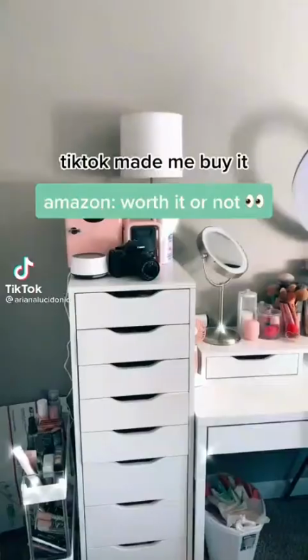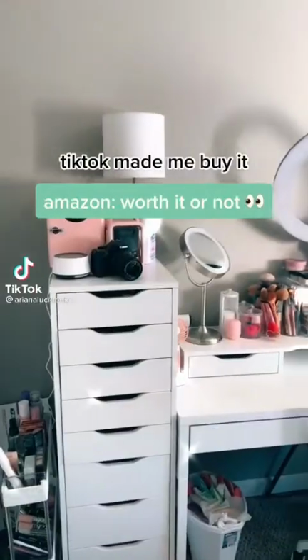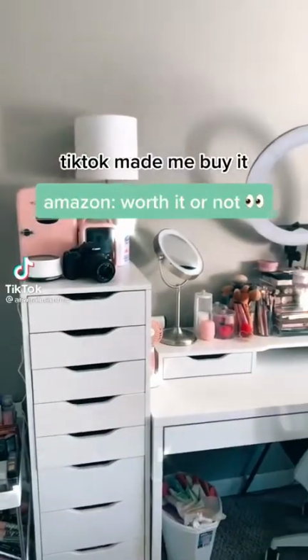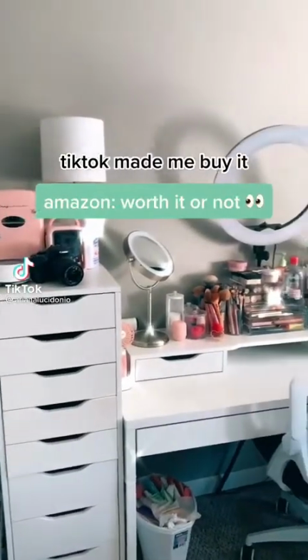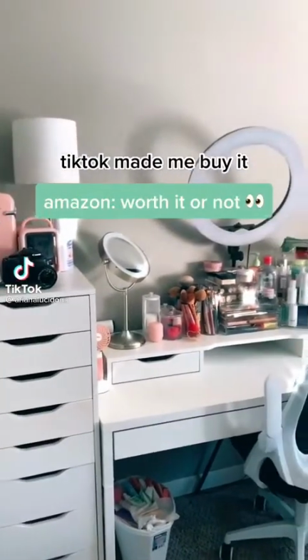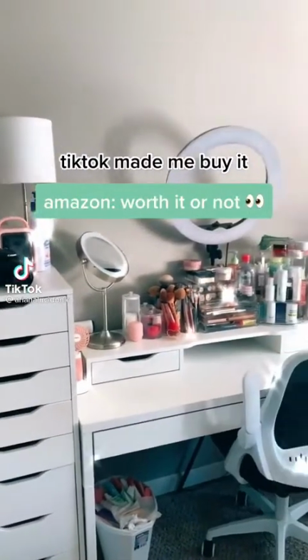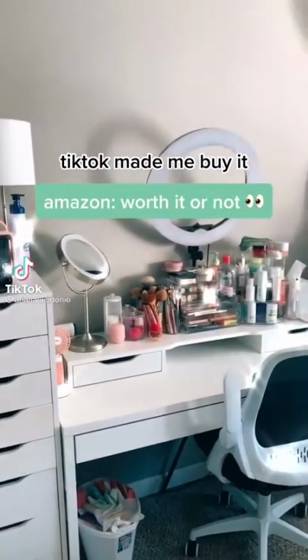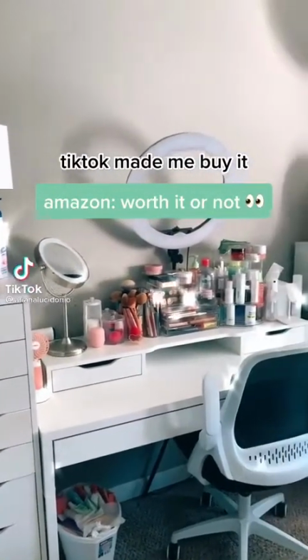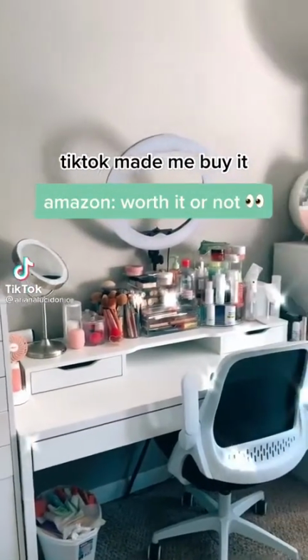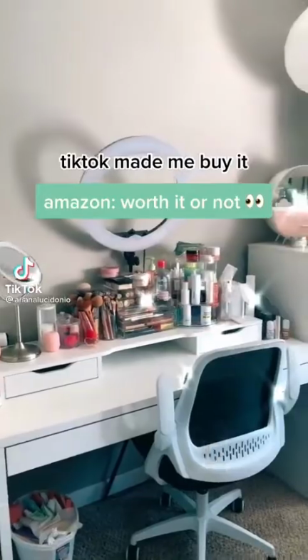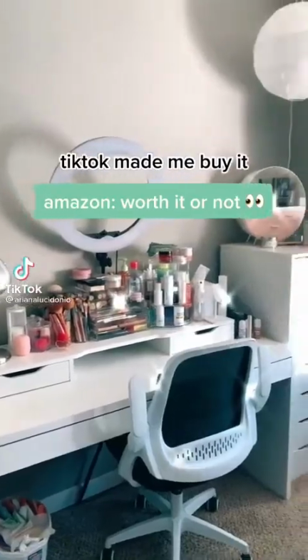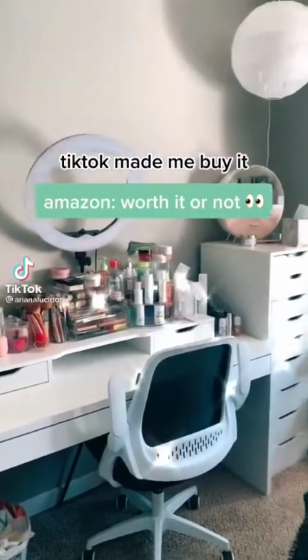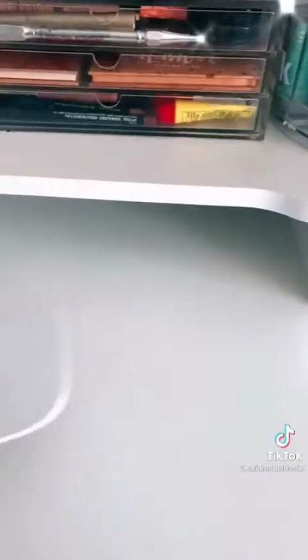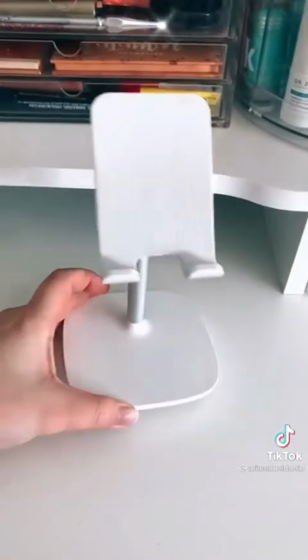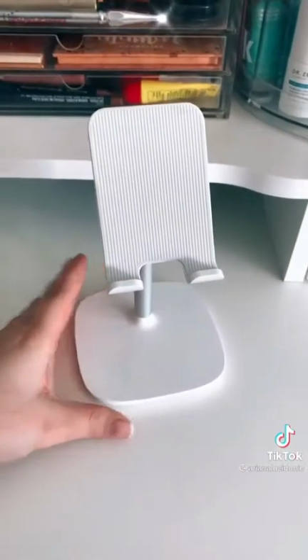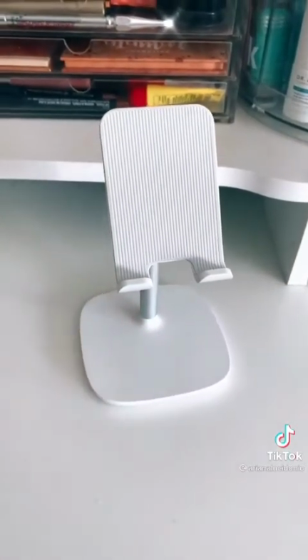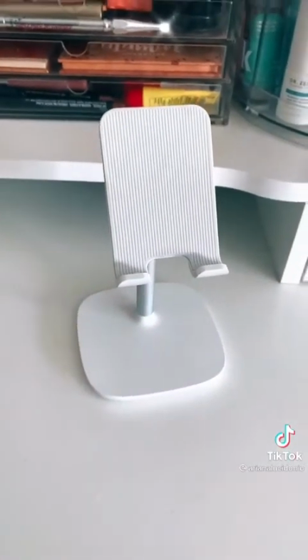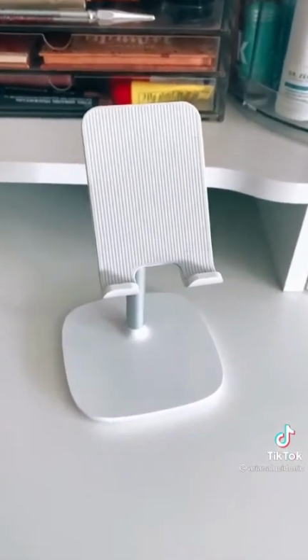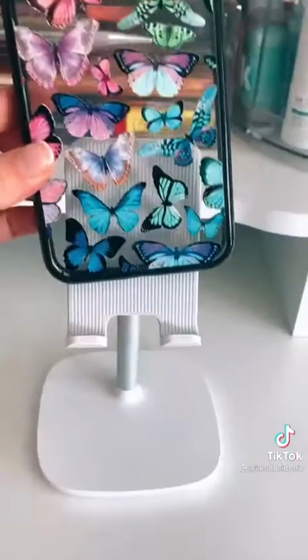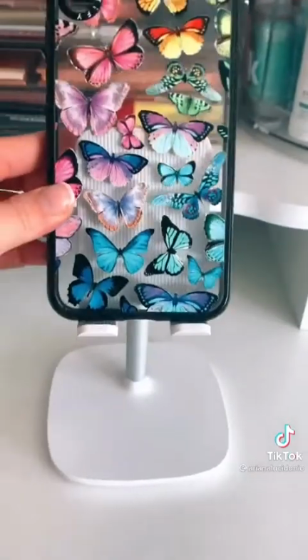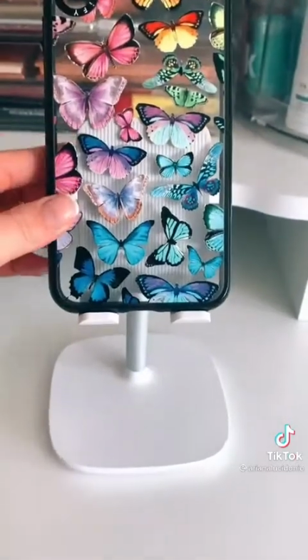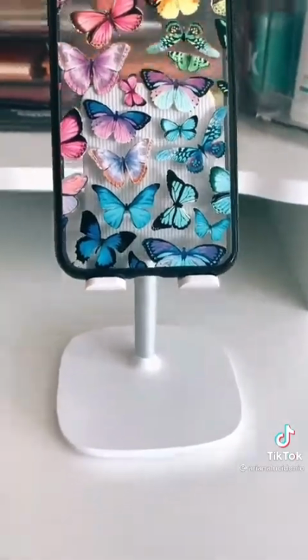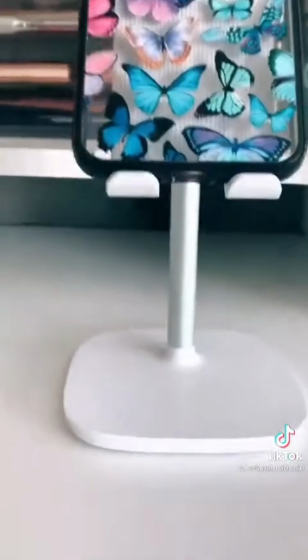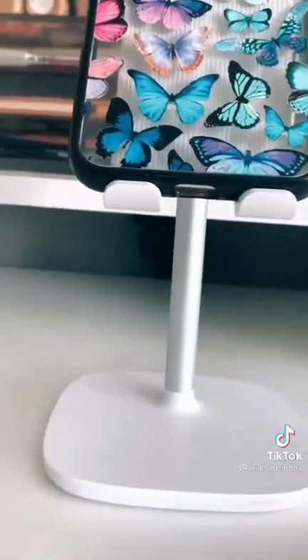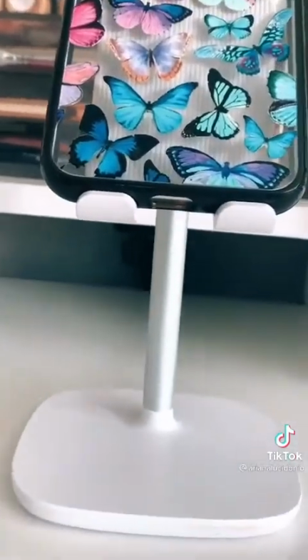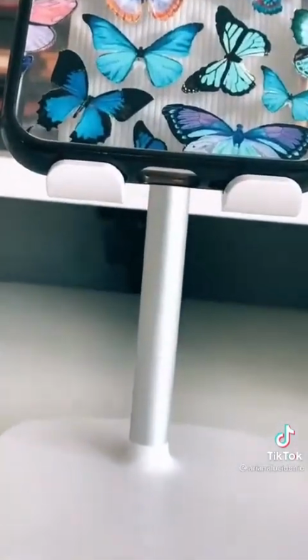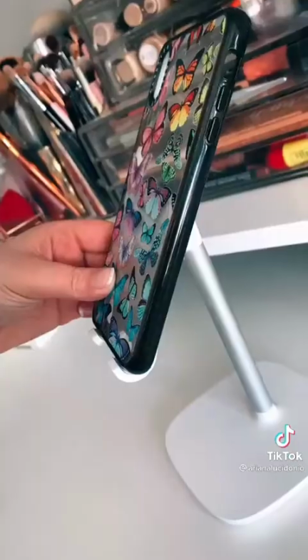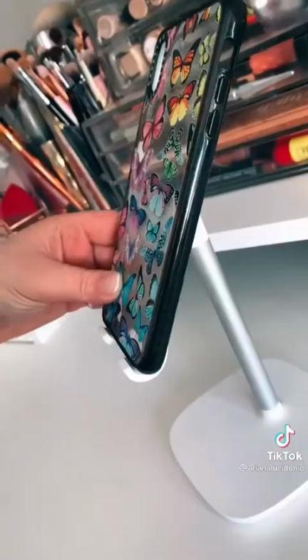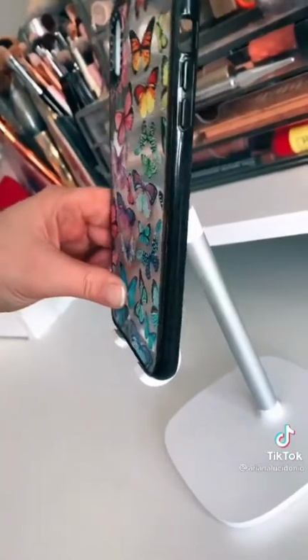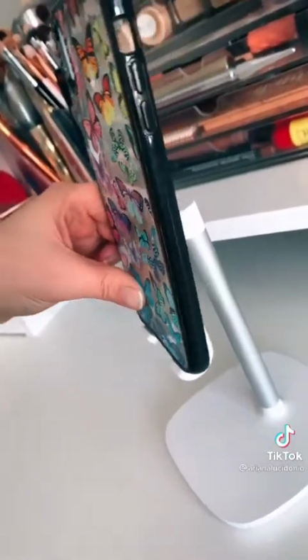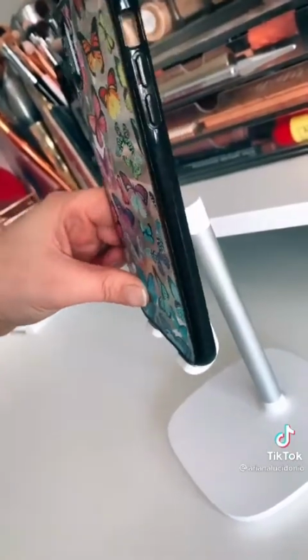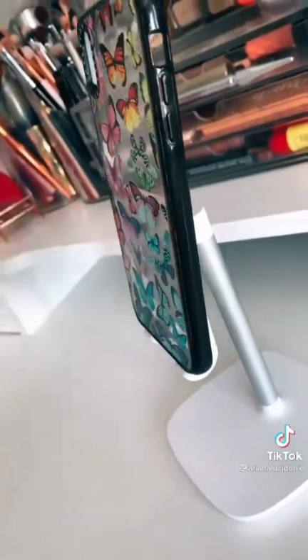Let's talk about Amazon things TikTok made me buy, and if they're worth it or not — part one. The first is this phone stand, and 100% yes, this is a staple in my daily routine. You can charge your phone on the stand, and you can also adjust it upwards or downwards, just depending on what you like.